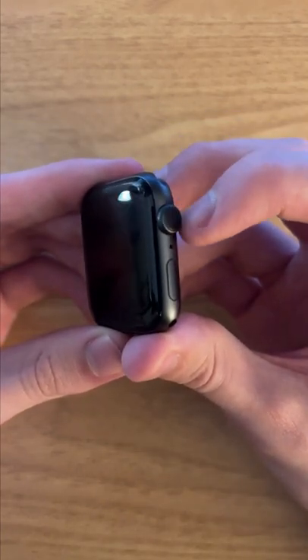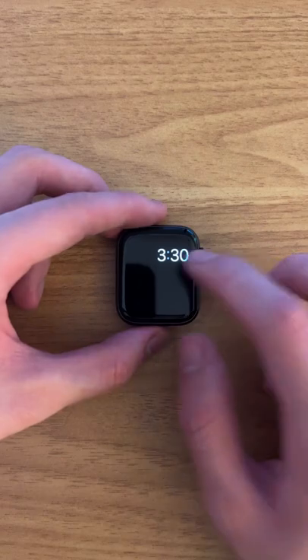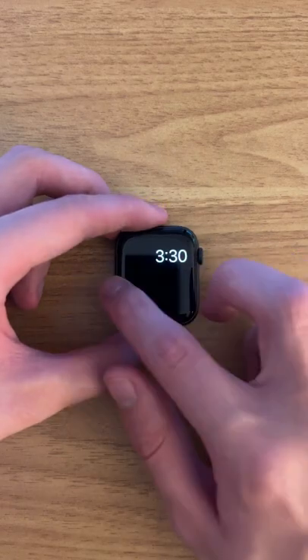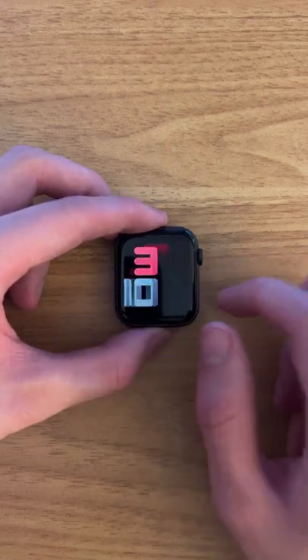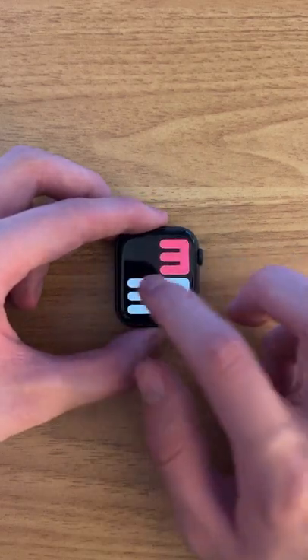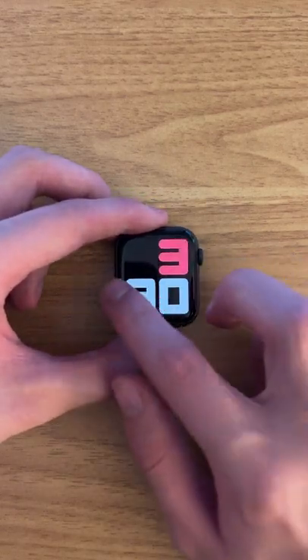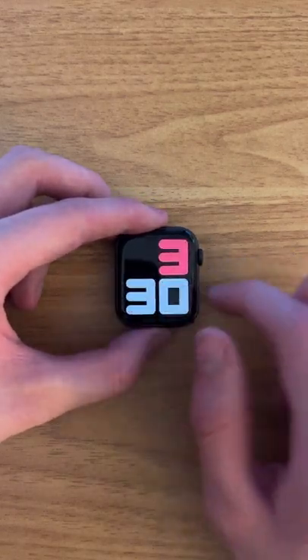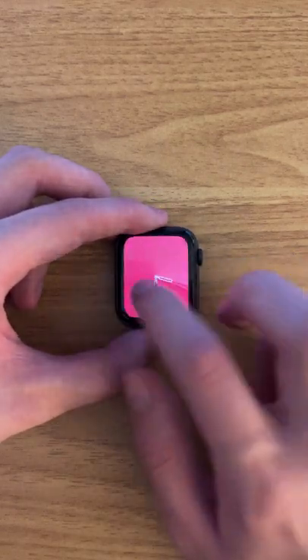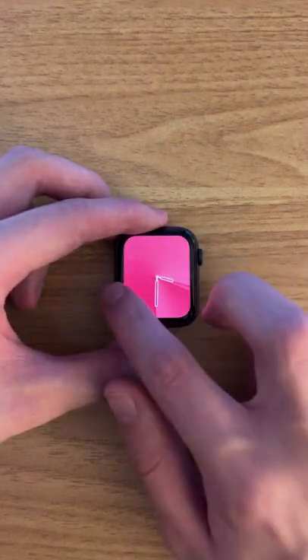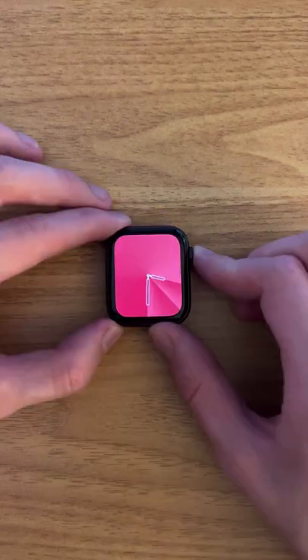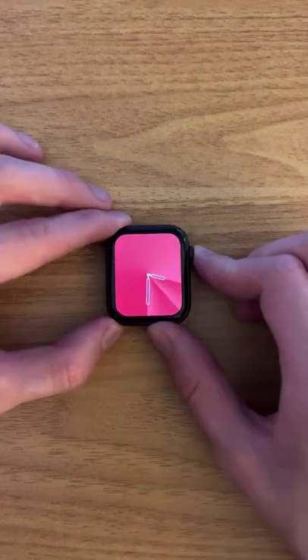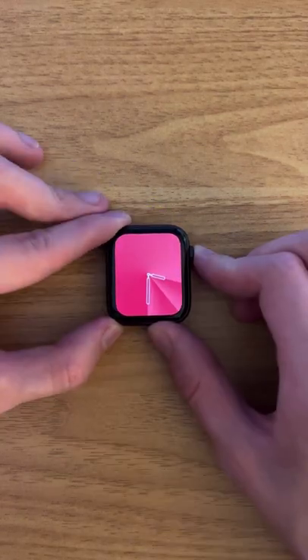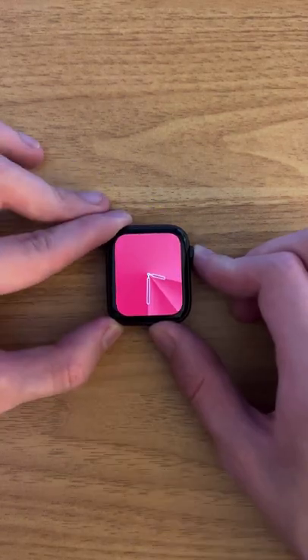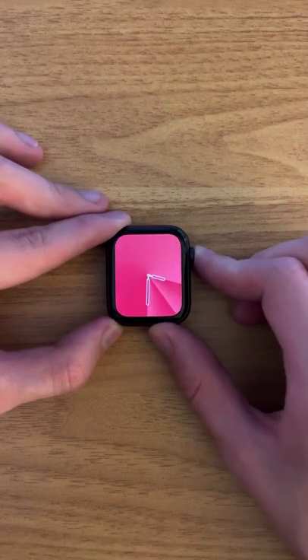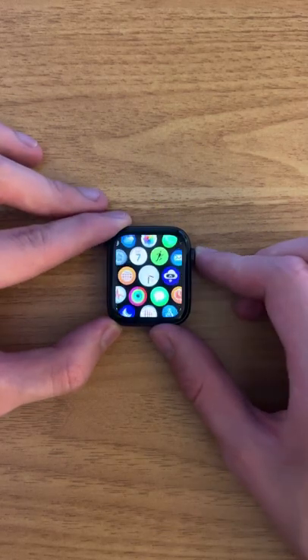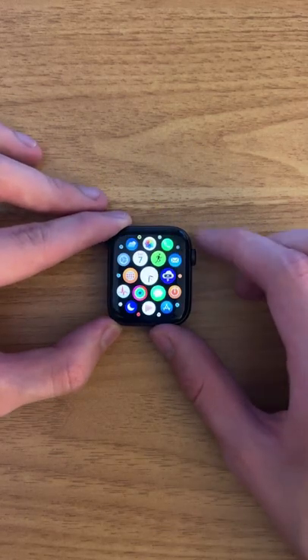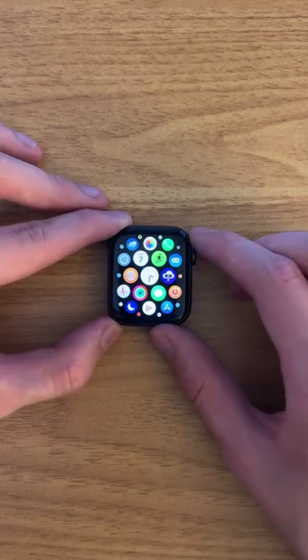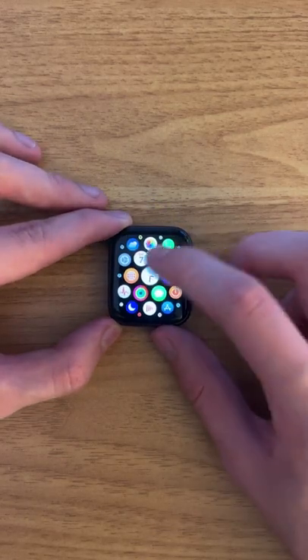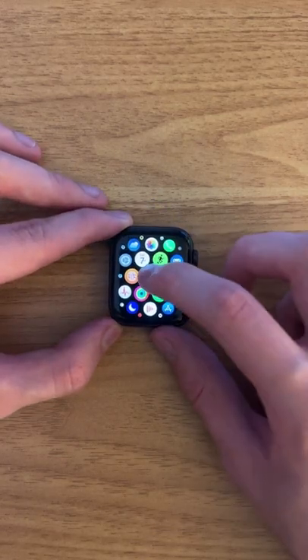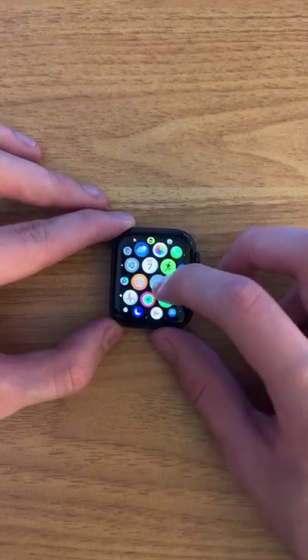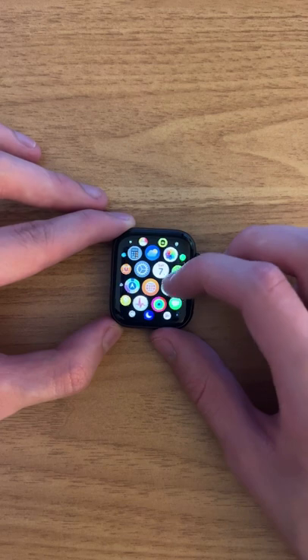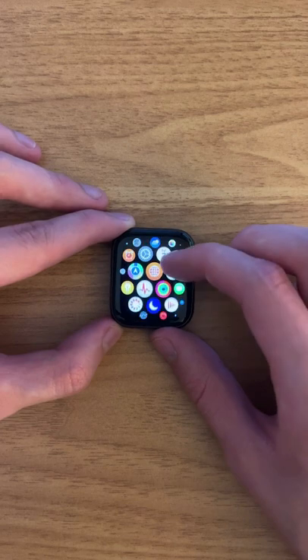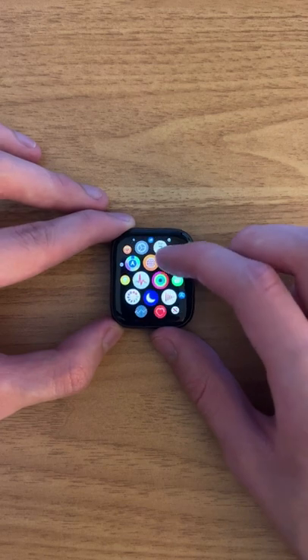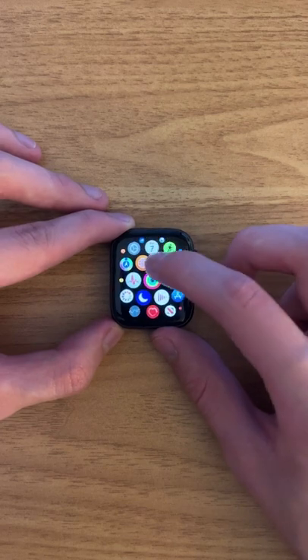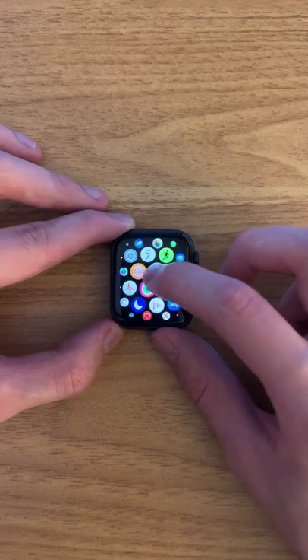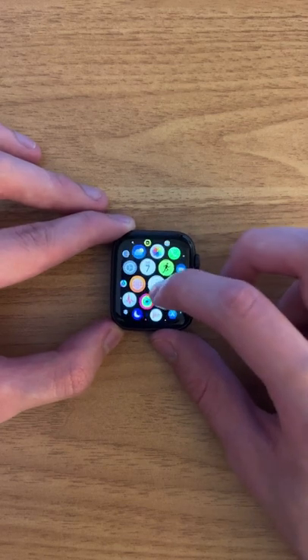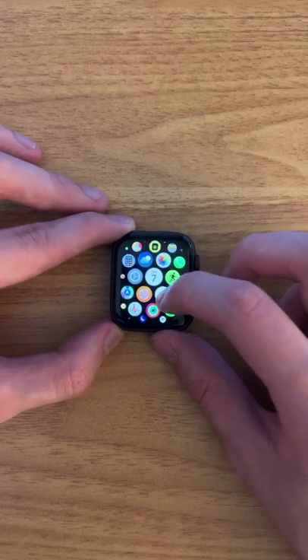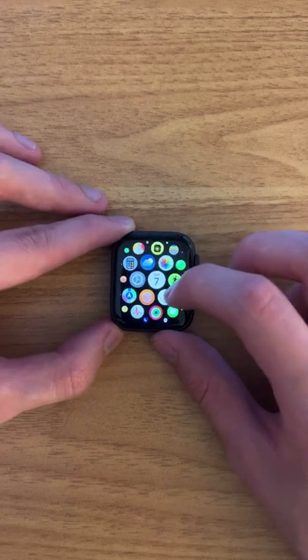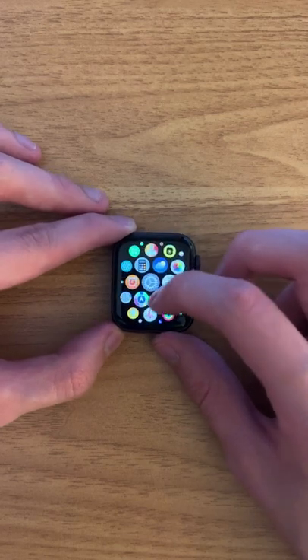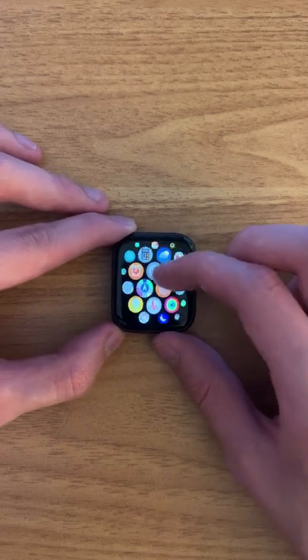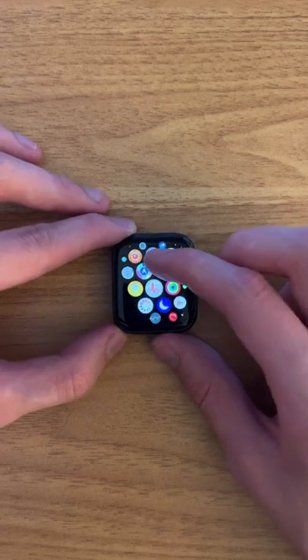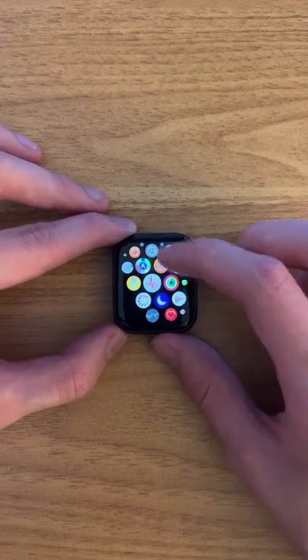On this watch, you can view and respond to texts and even make calls. The watch also allows you to track a plethora of different exercises, but you're on TikTok right now so I know you don't care about exercising.